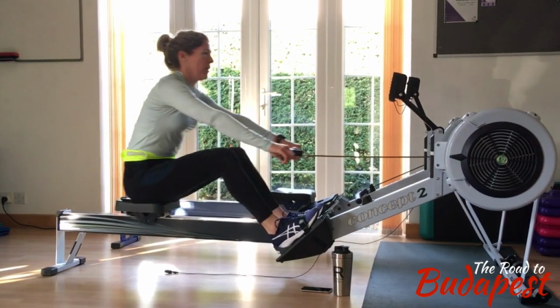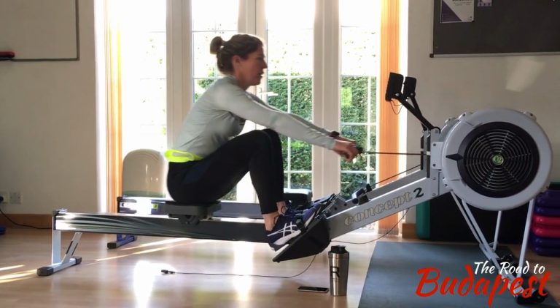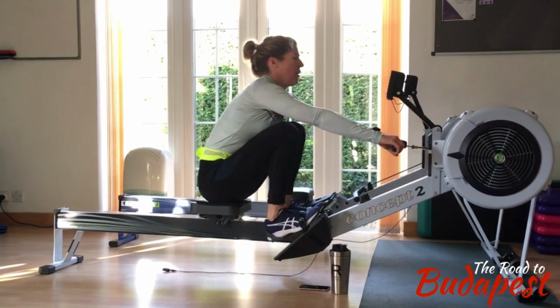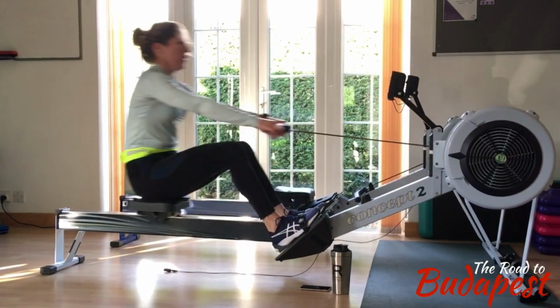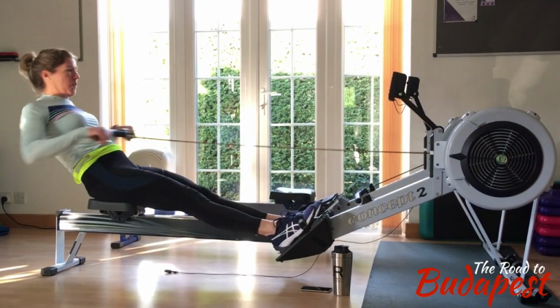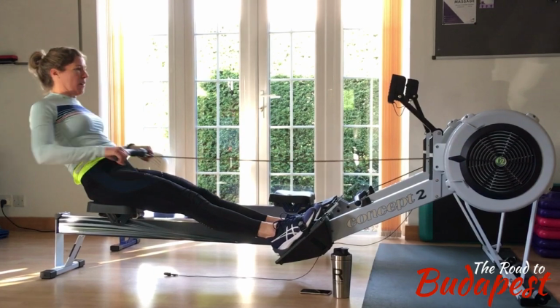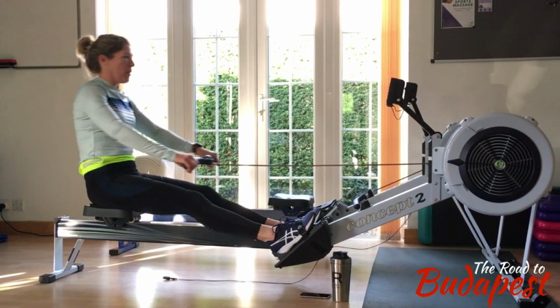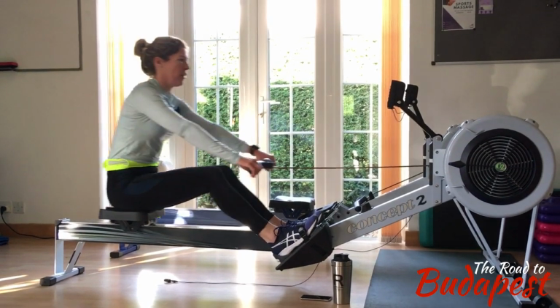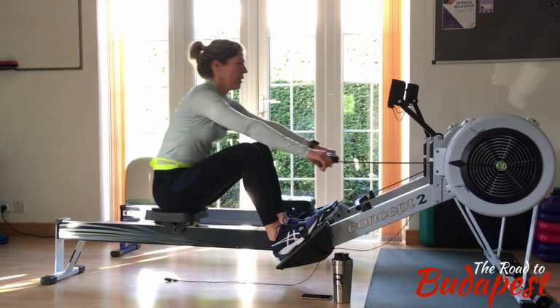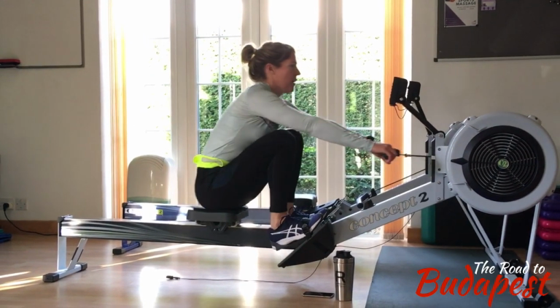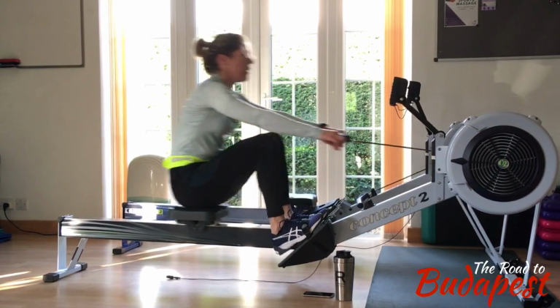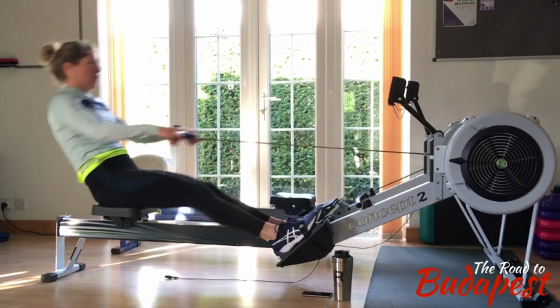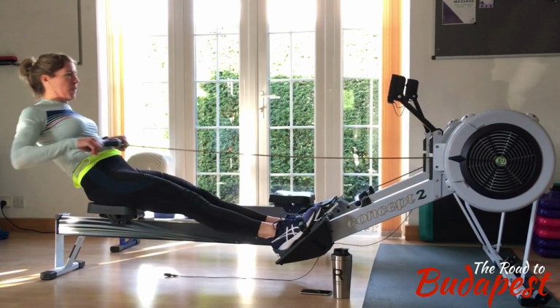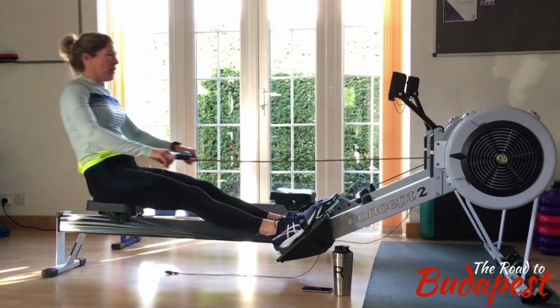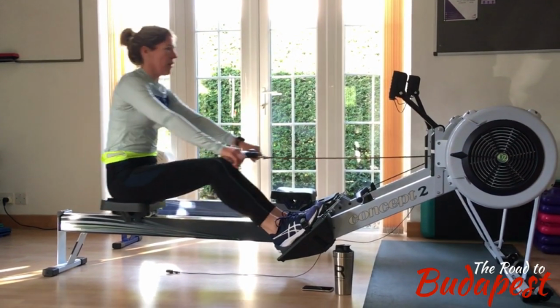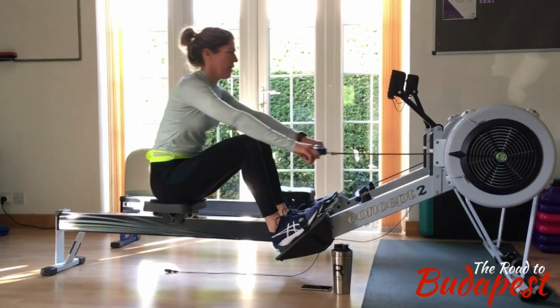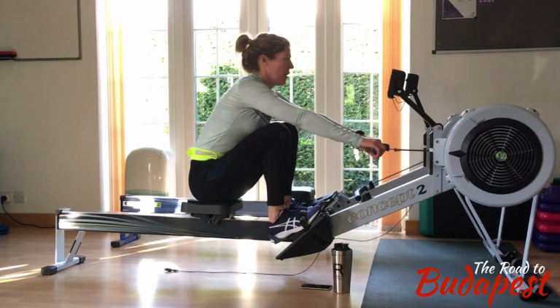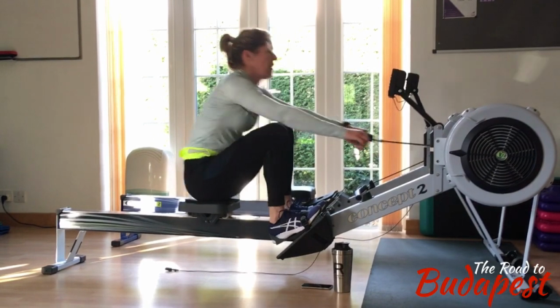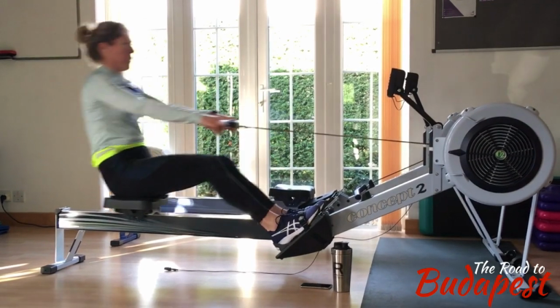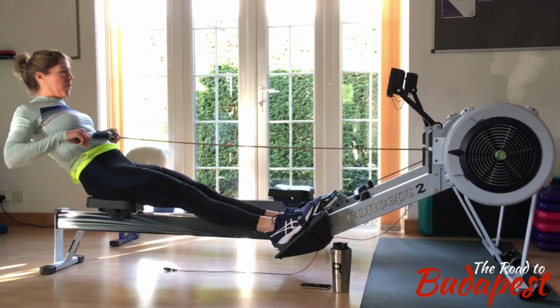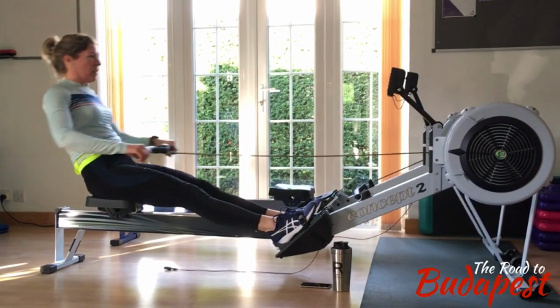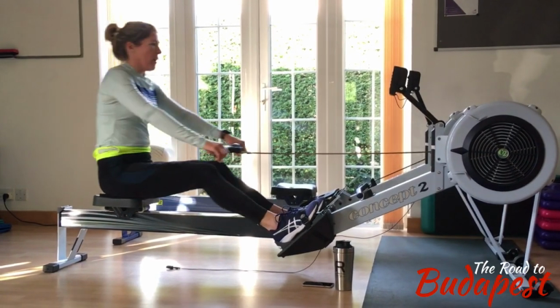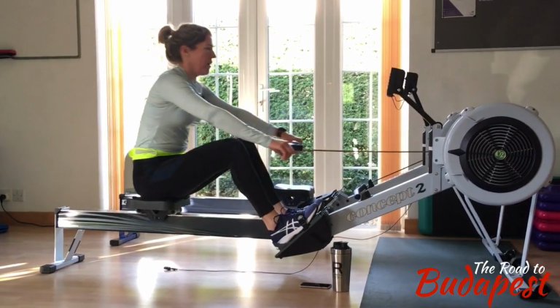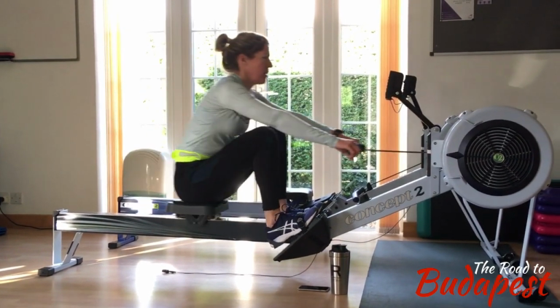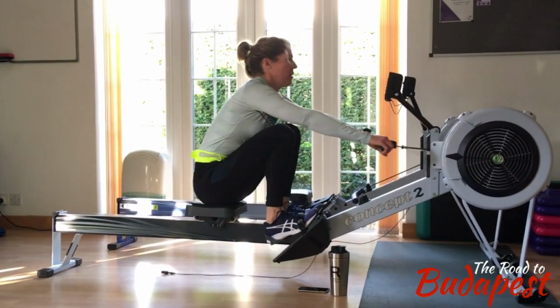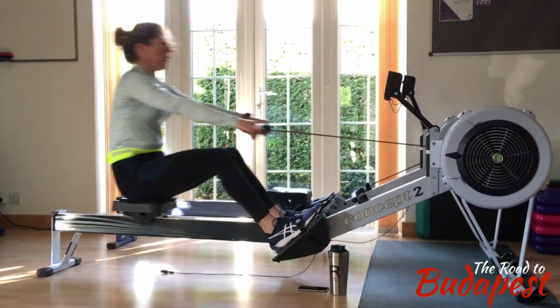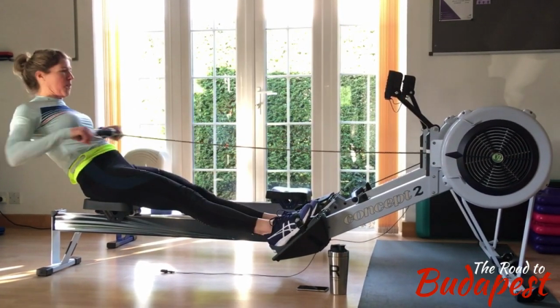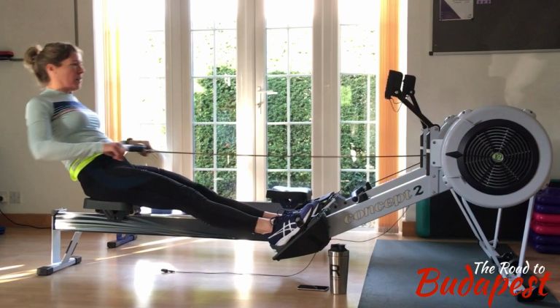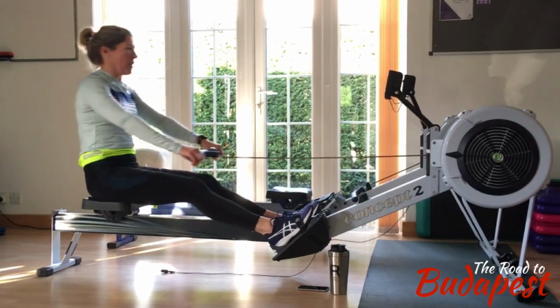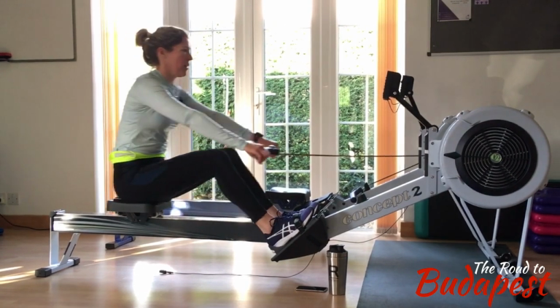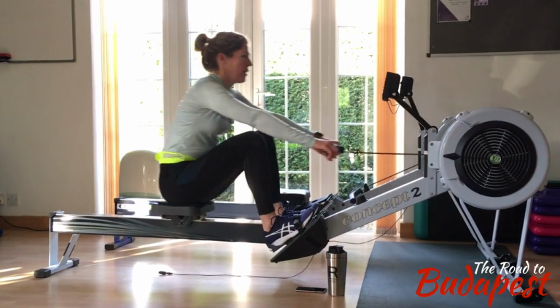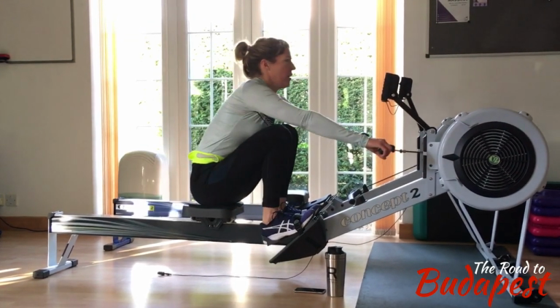So the drive phase is a little bit better there. If you use your back, your arms and your legs together, then what it does is slow your legs down and it makes it definitely difficult on your arms.